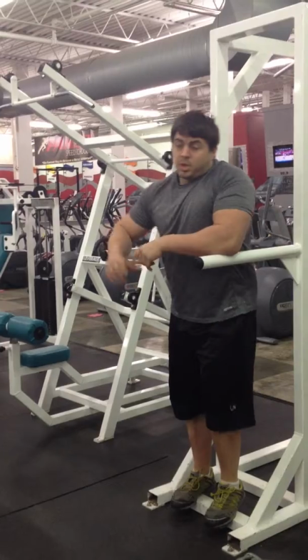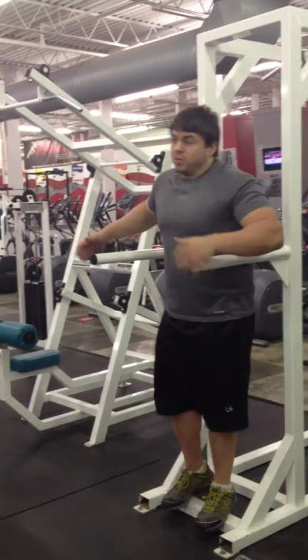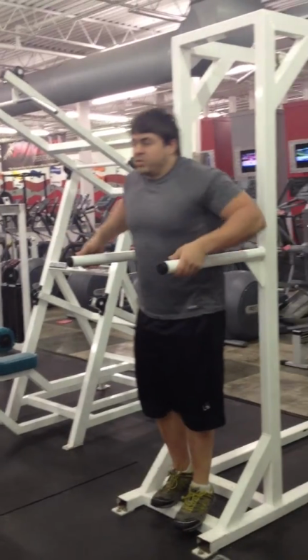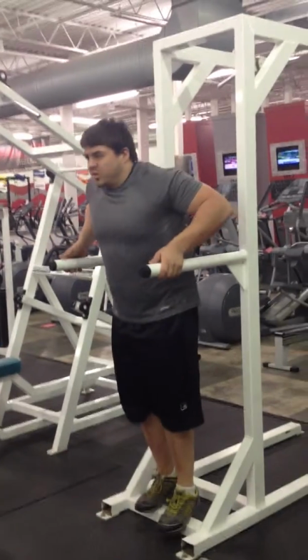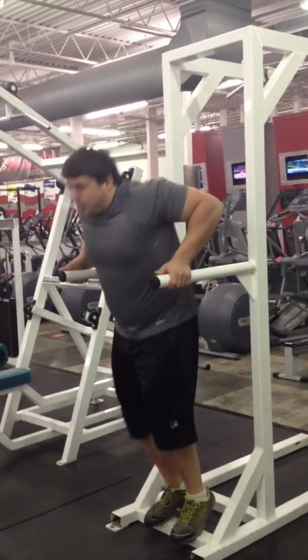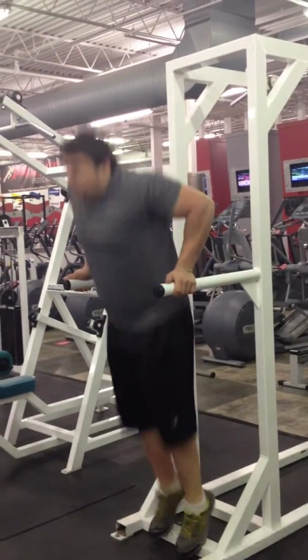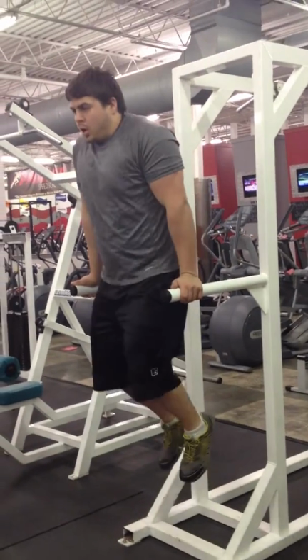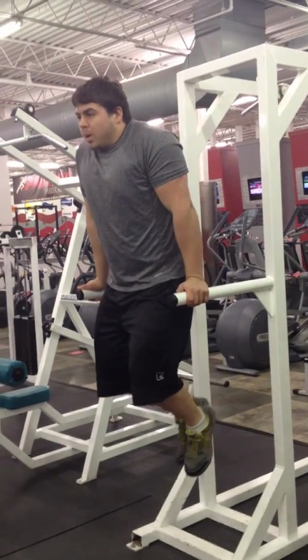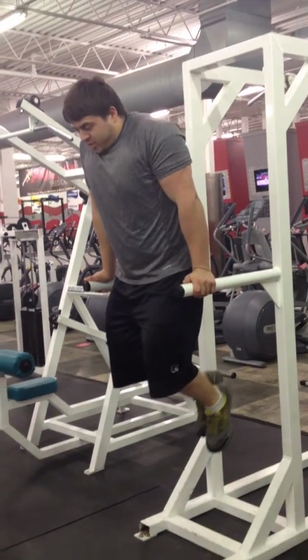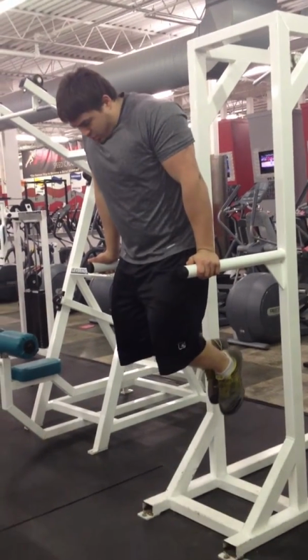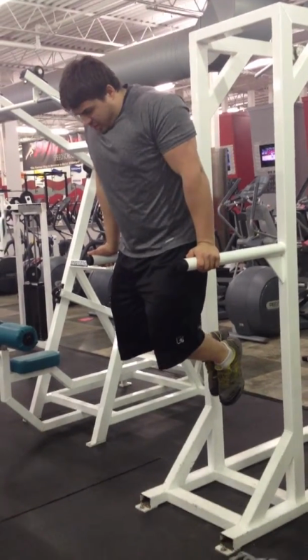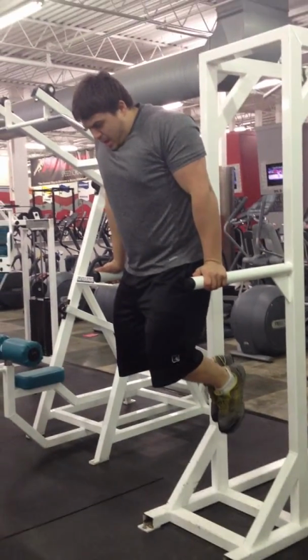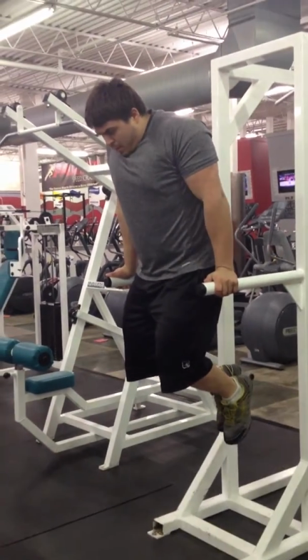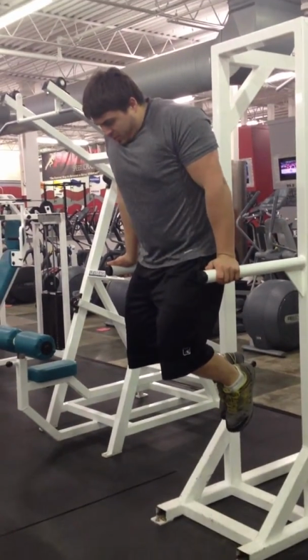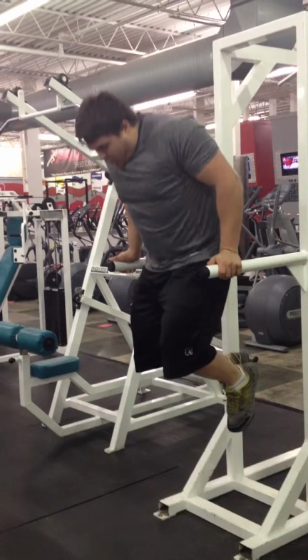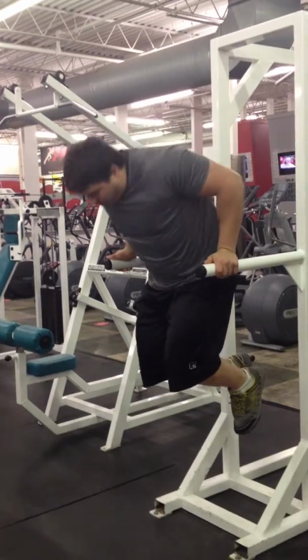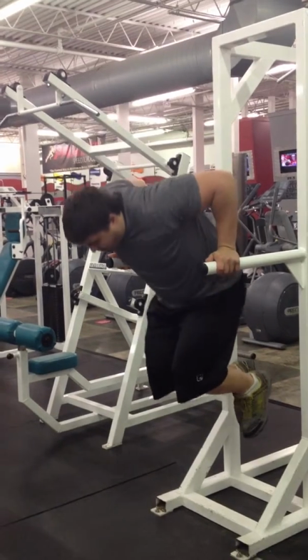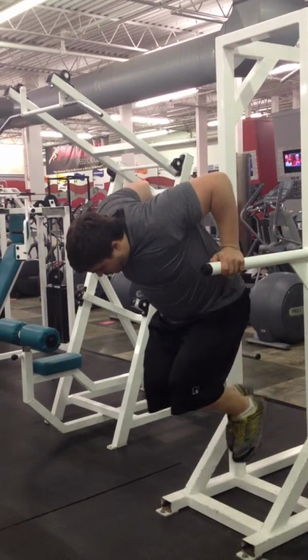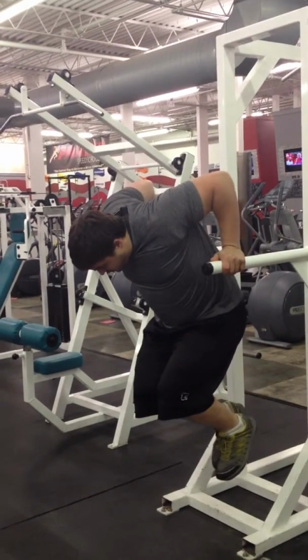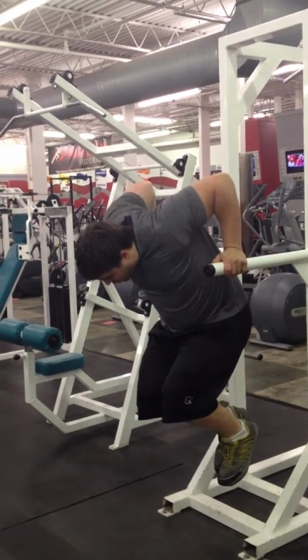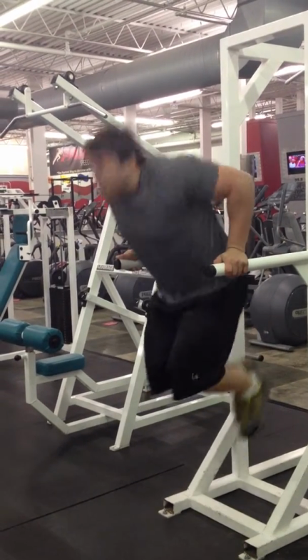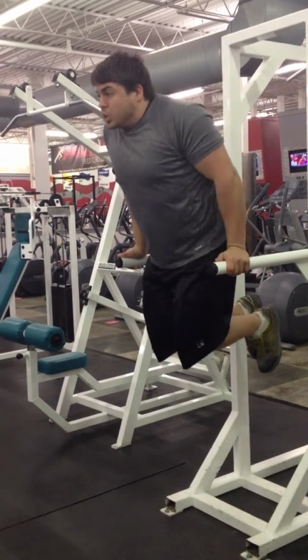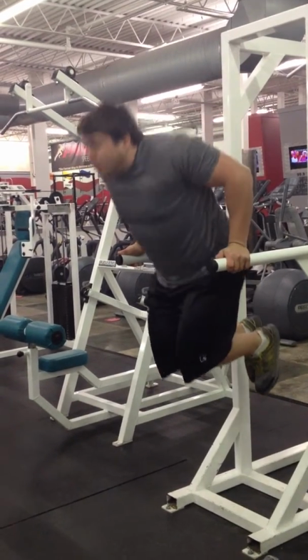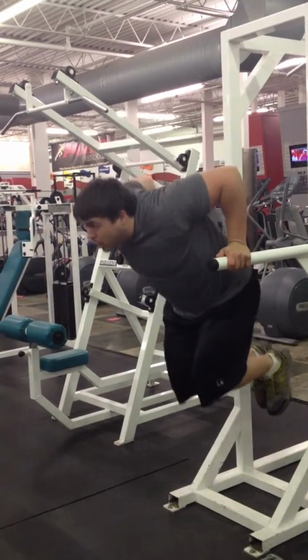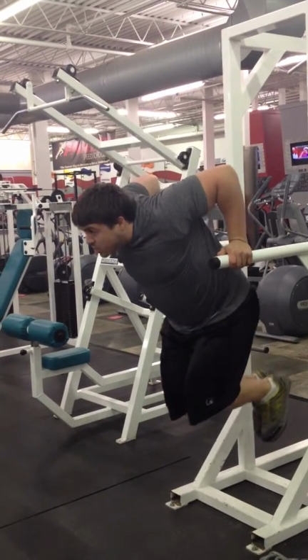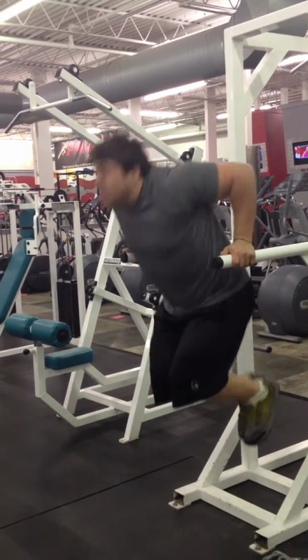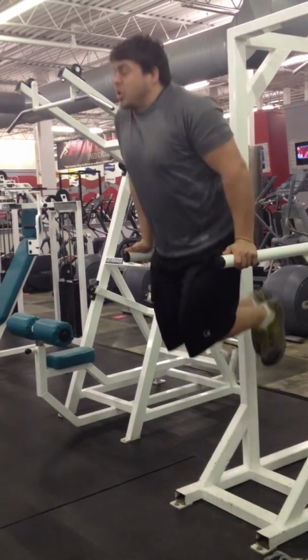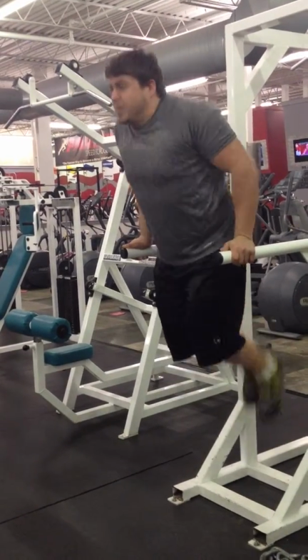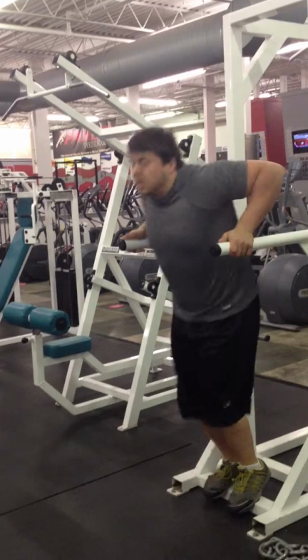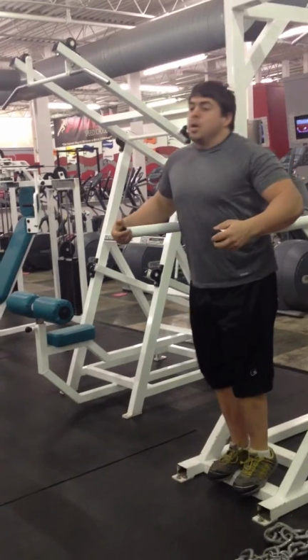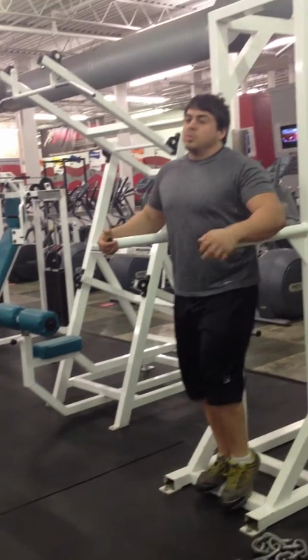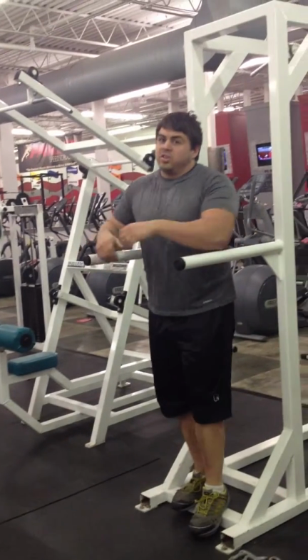So the full dip looks like this. I'm going to jump up, my chest is going to go slightly down, my elbows up to my side, I'm going to lower myself down as far as I go, and shove. So my chest is down, so I'm going to try to use my pec, I'm going to try to use my tricep.